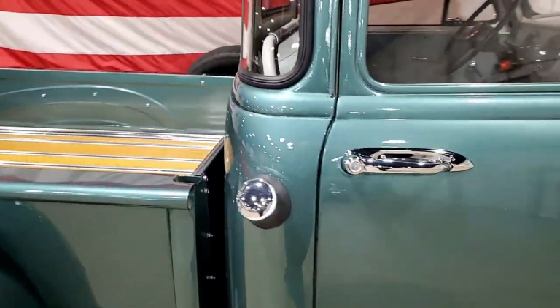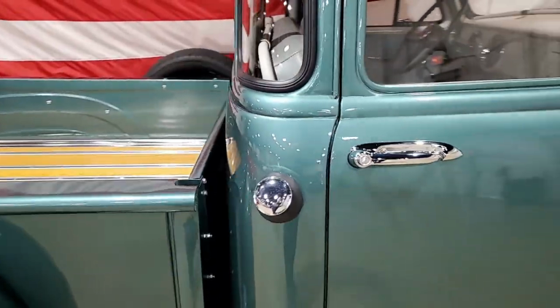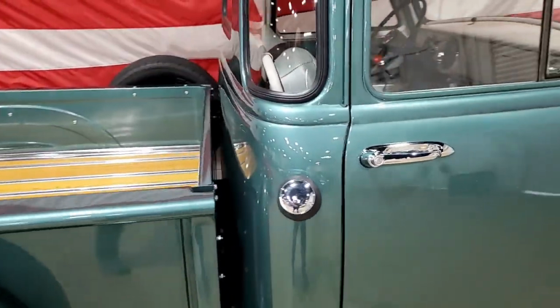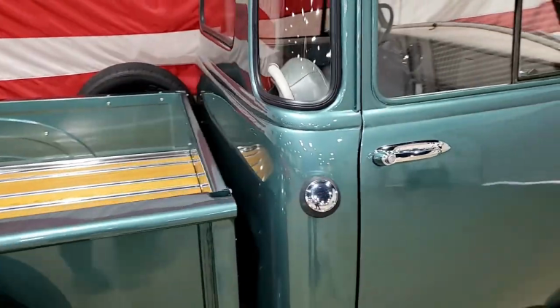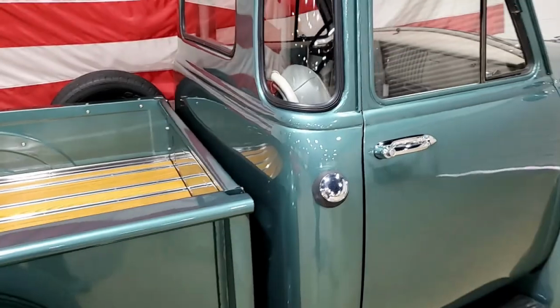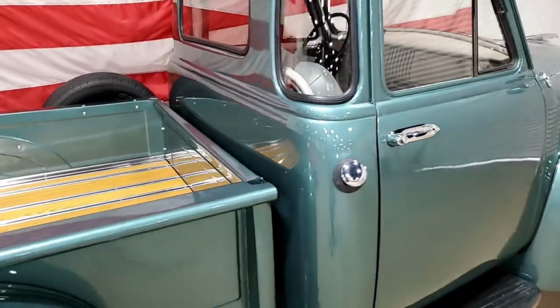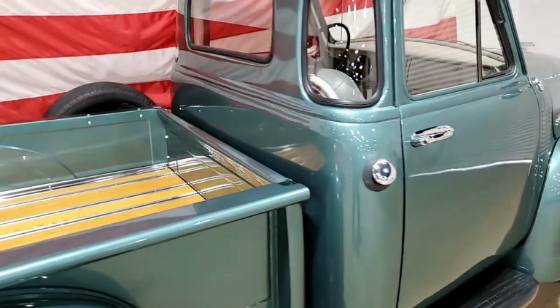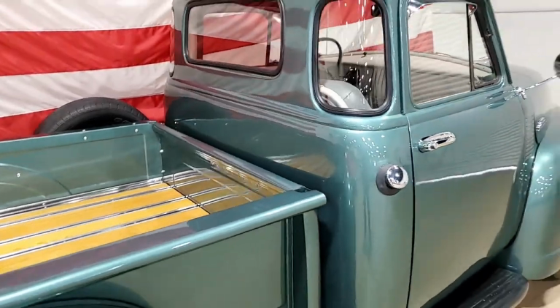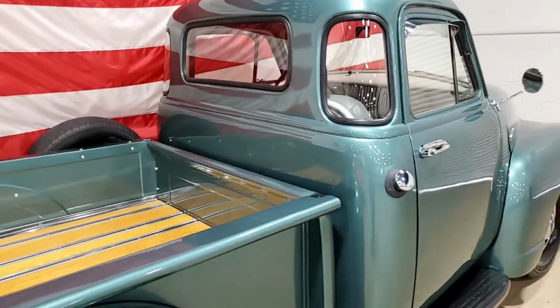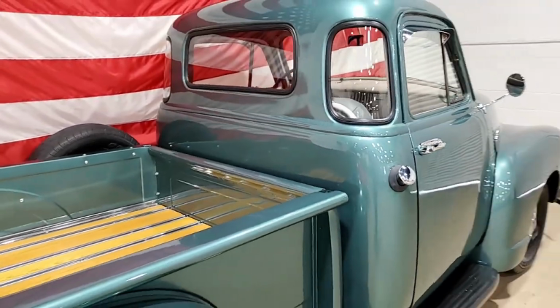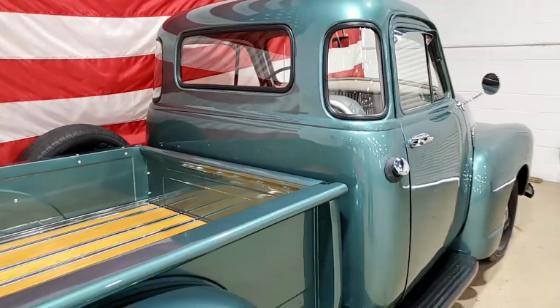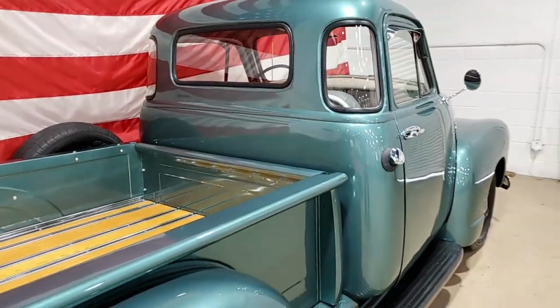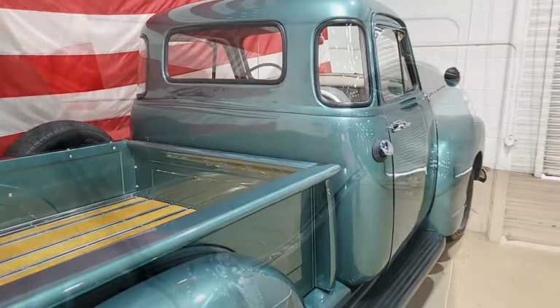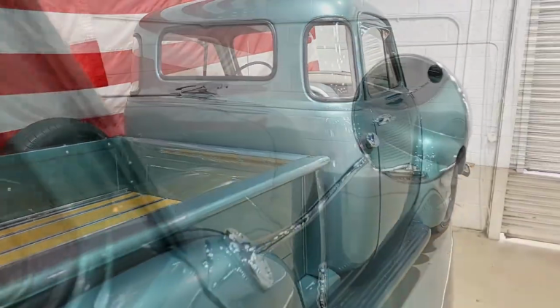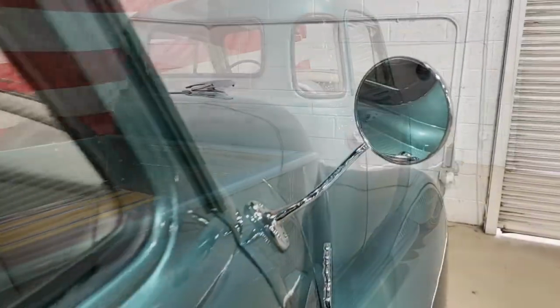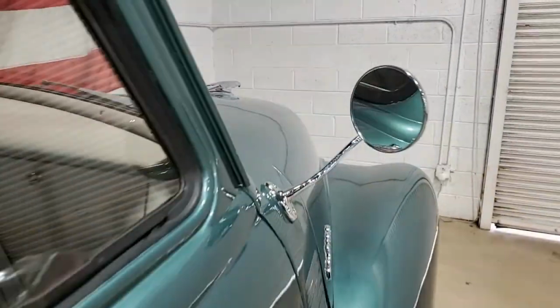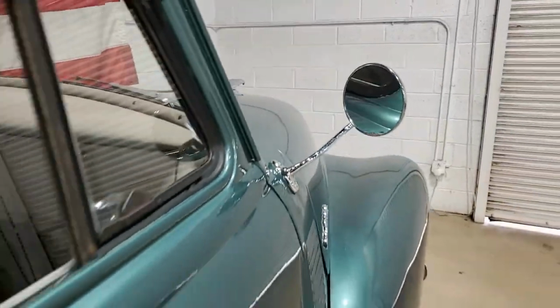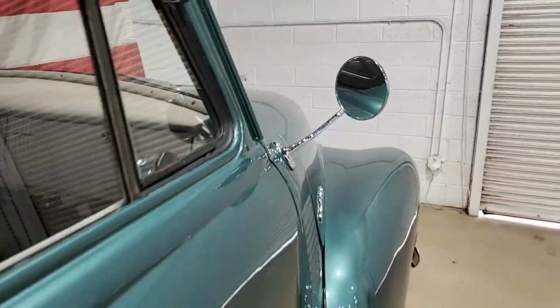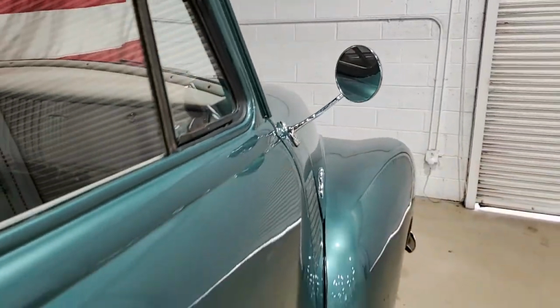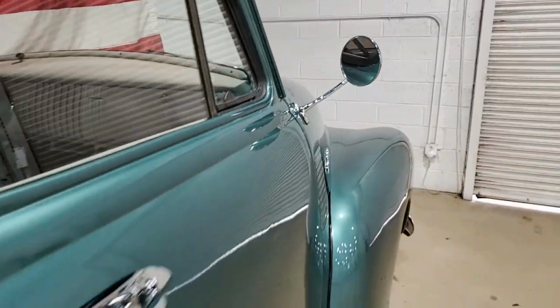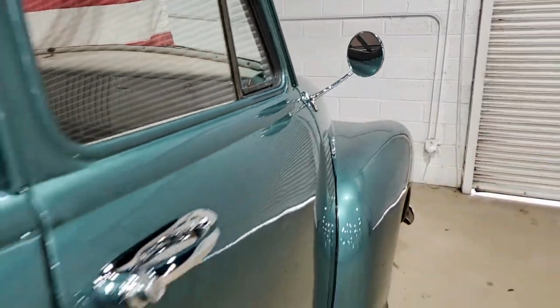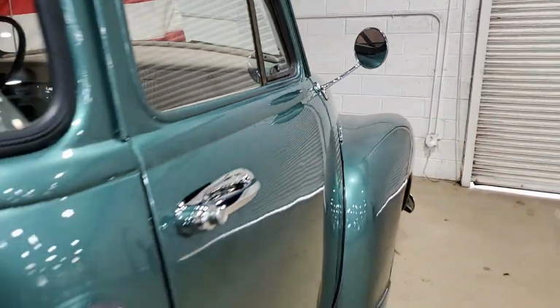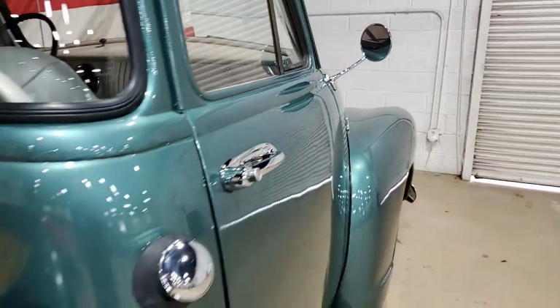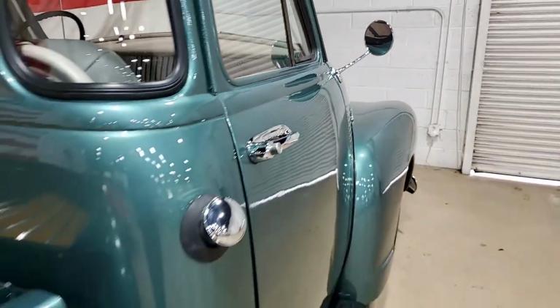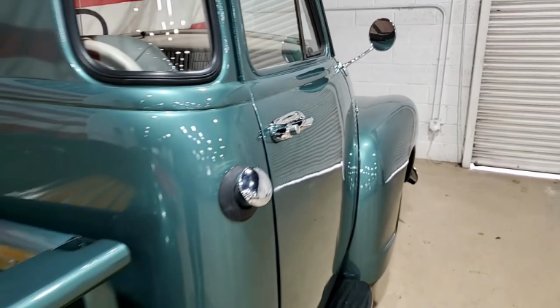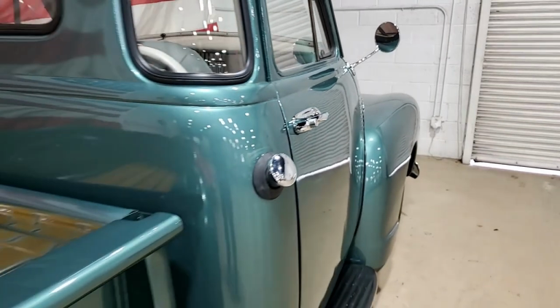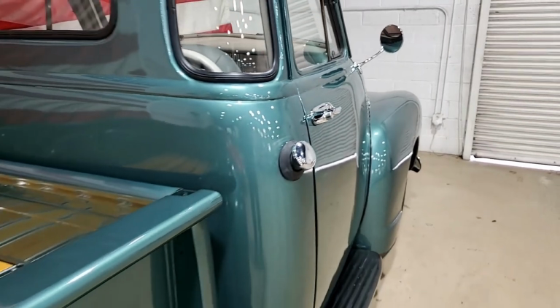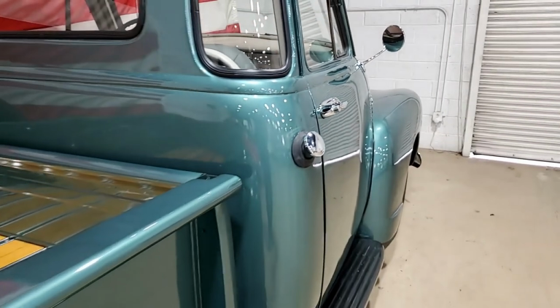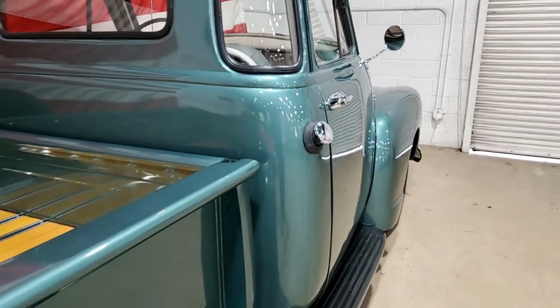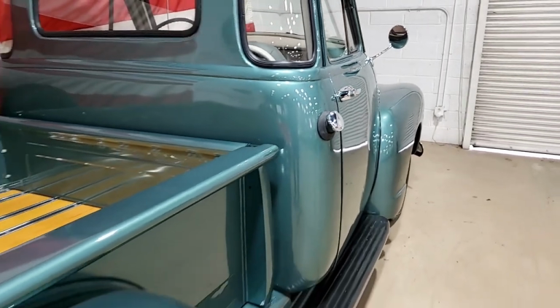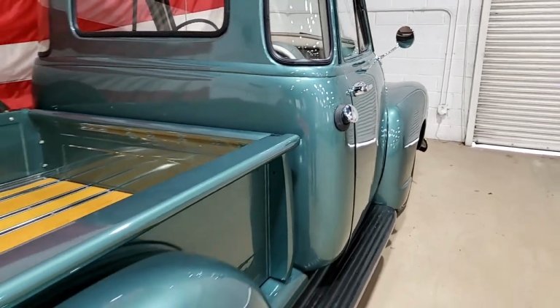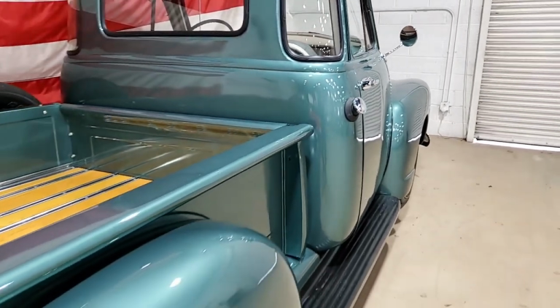Underneath this truck, the frame and the floors are extremely solid. This 3100 pickup runs down the road great and is ready to cruise to your favorite spot.